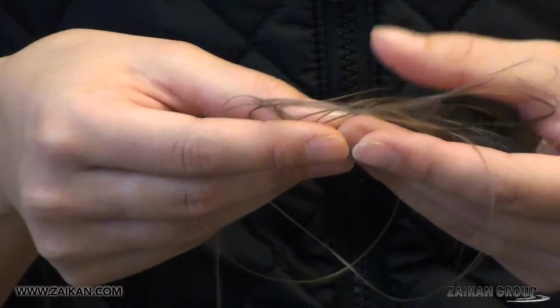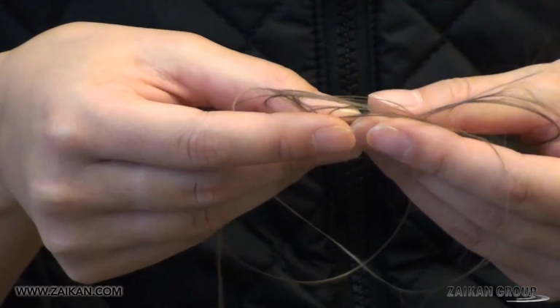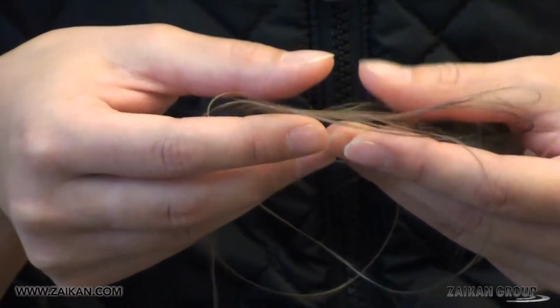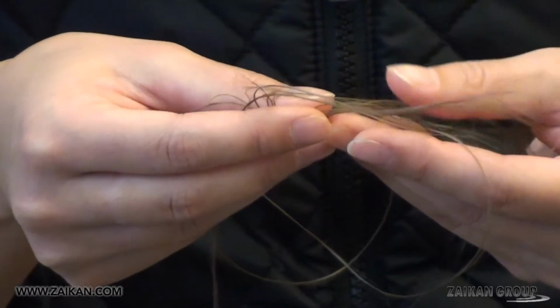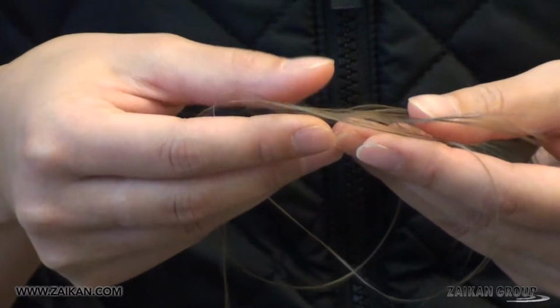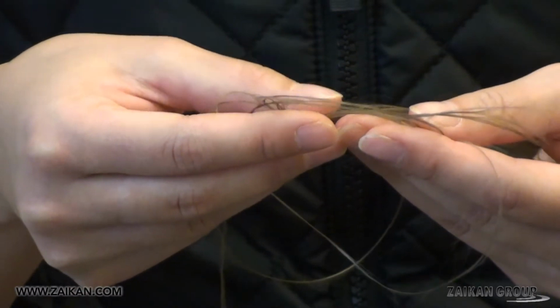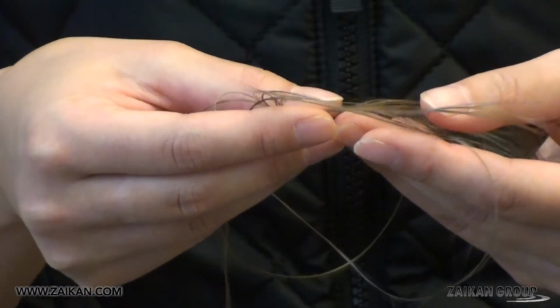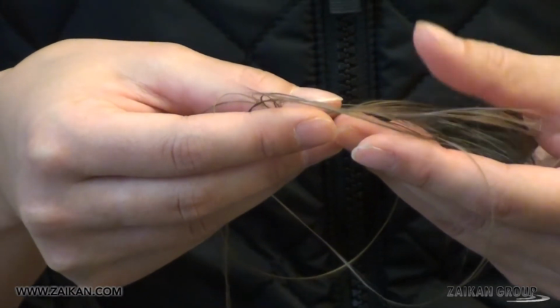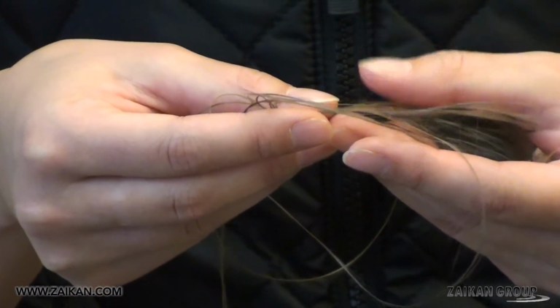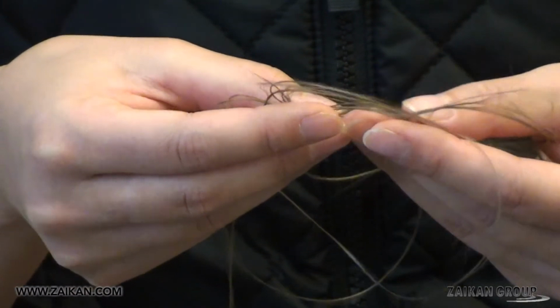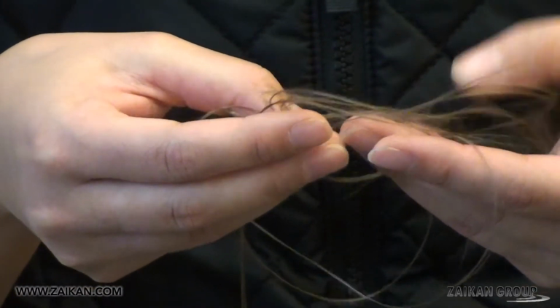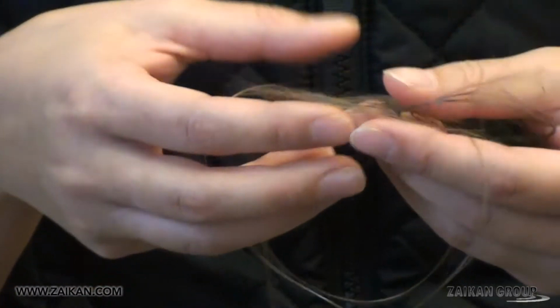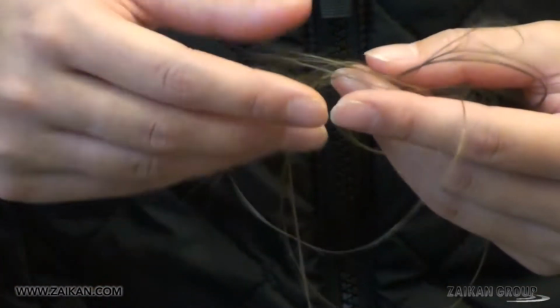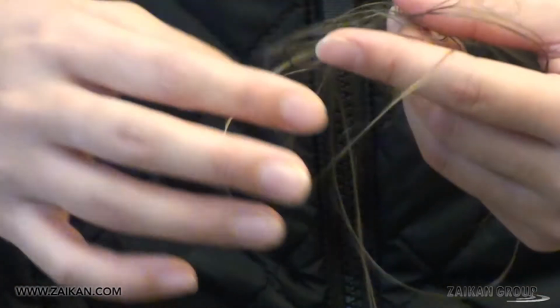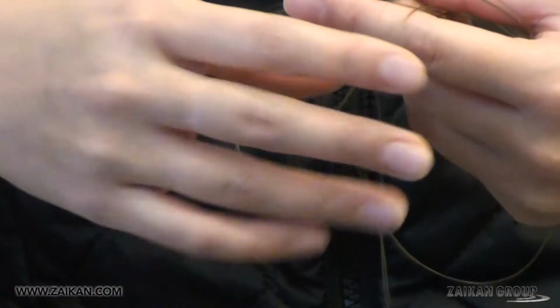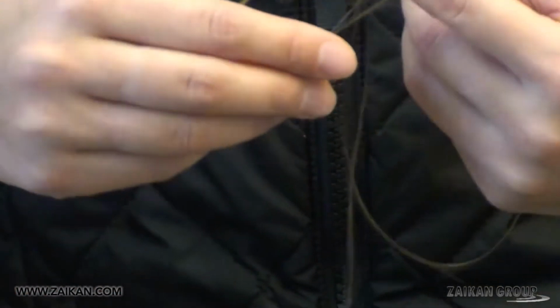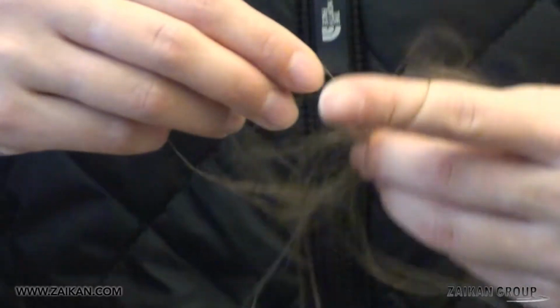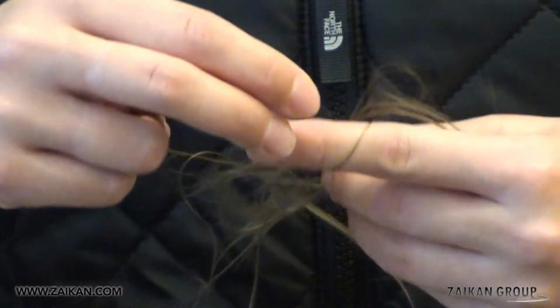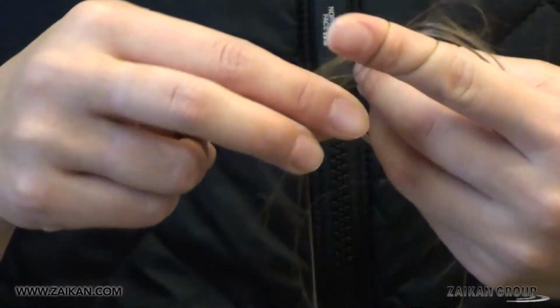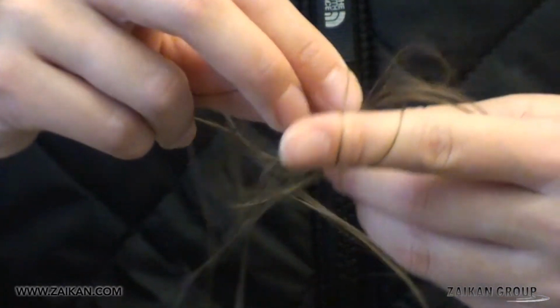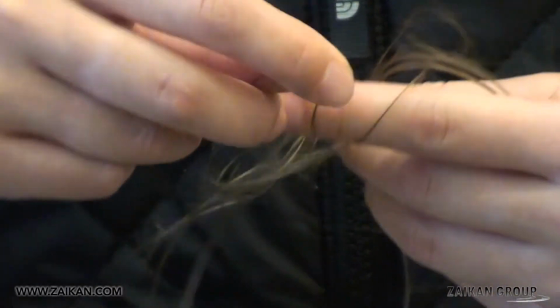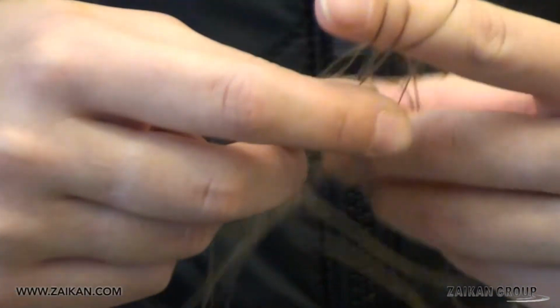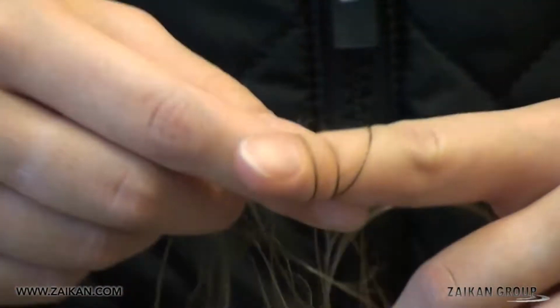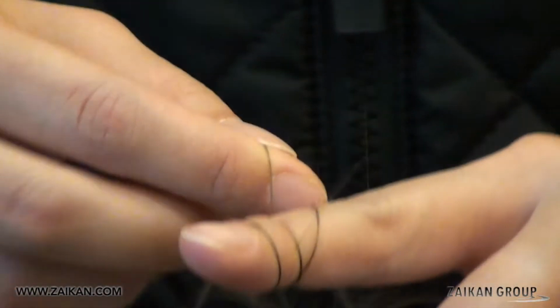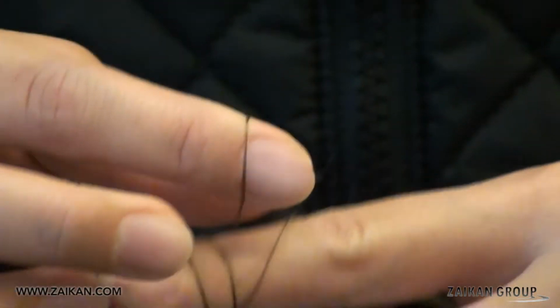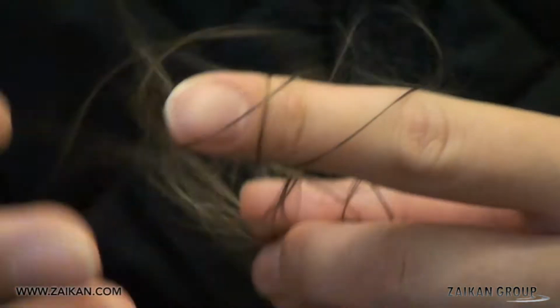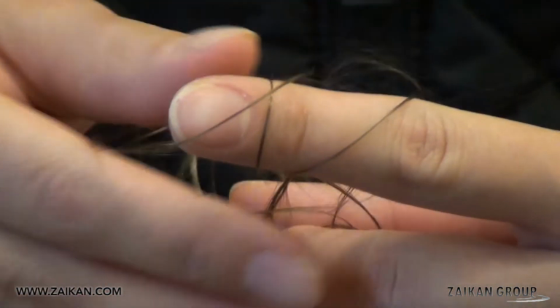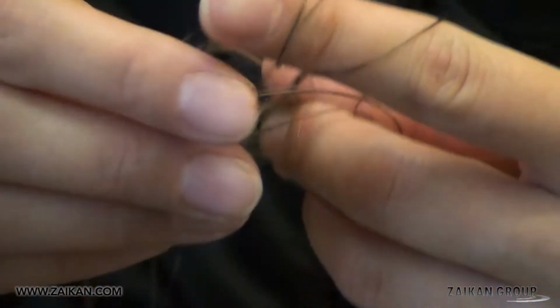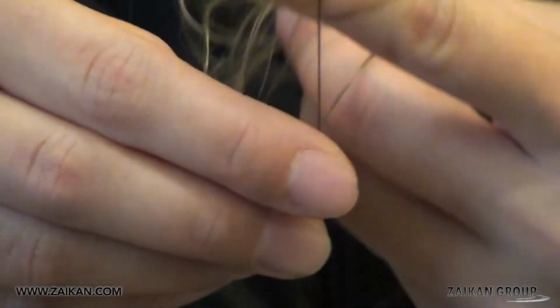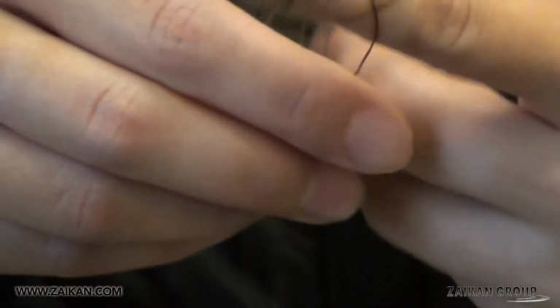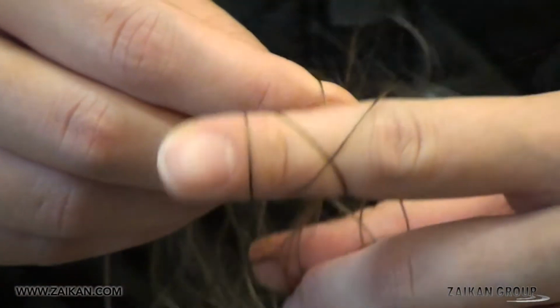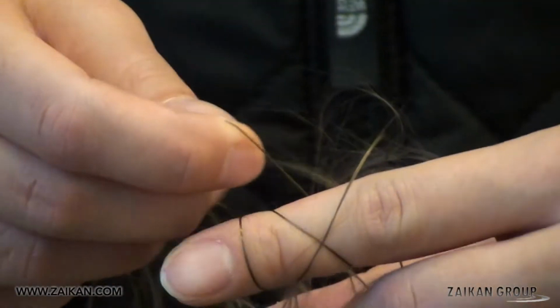These basalt rocks are melted at about 2500 degrees Fahrenheit in order to form ultra thin microstrands. 200 of these microstrands form one very strong thread of basalt stone fiber.